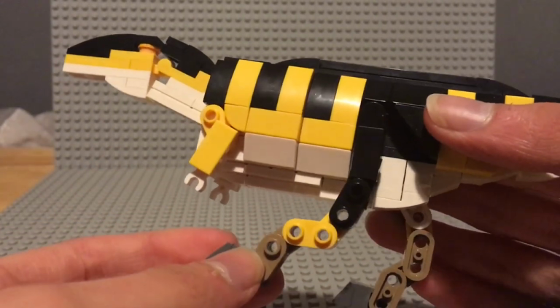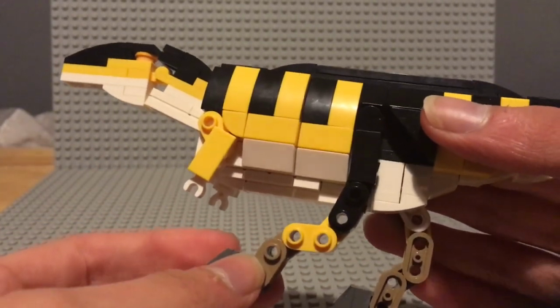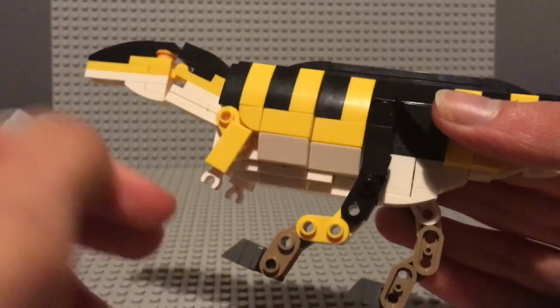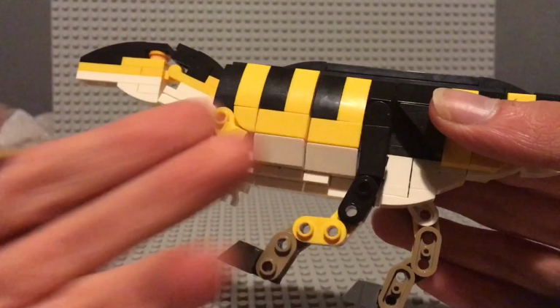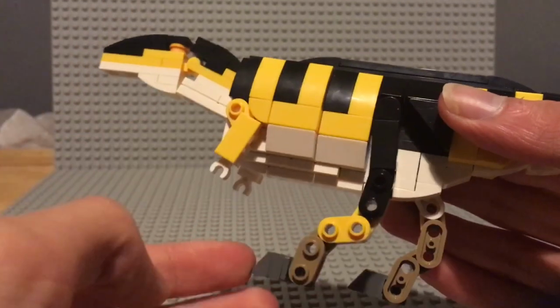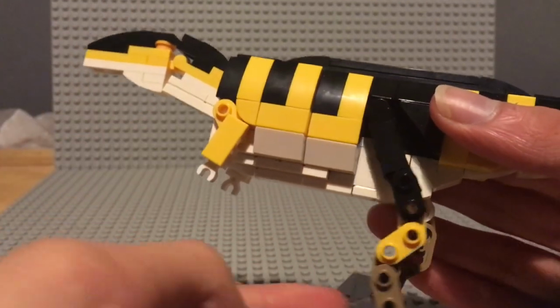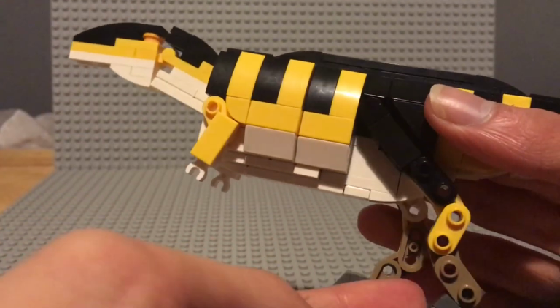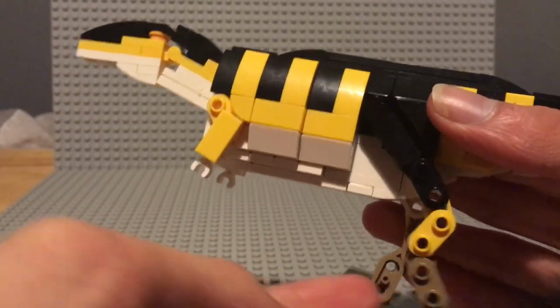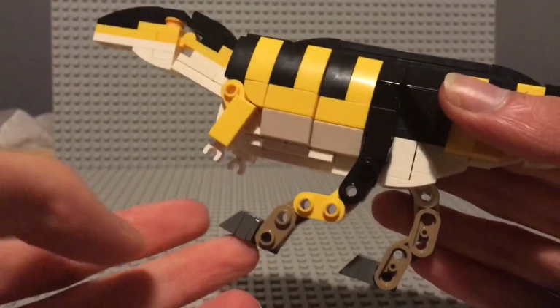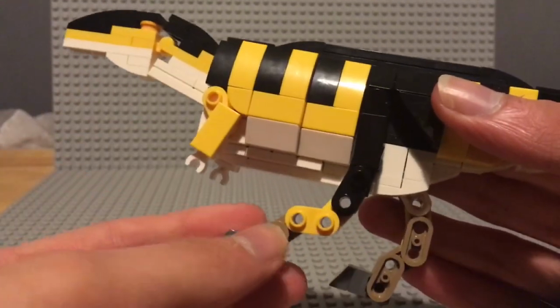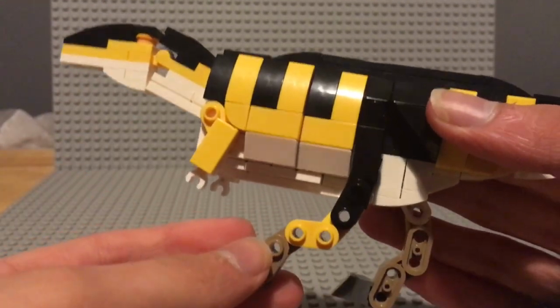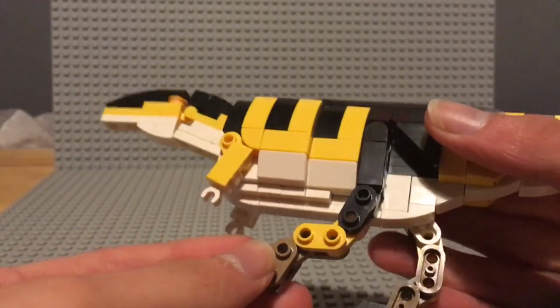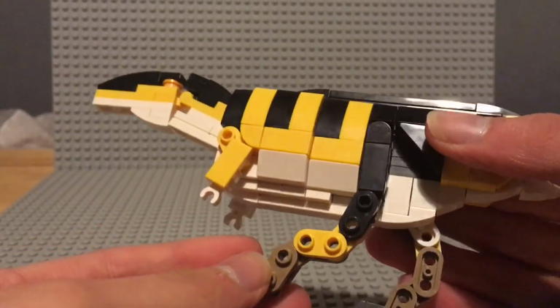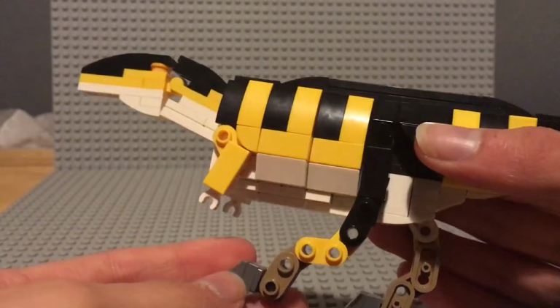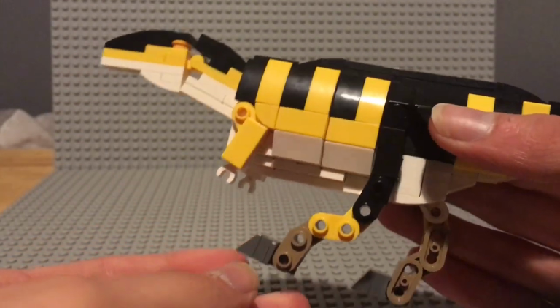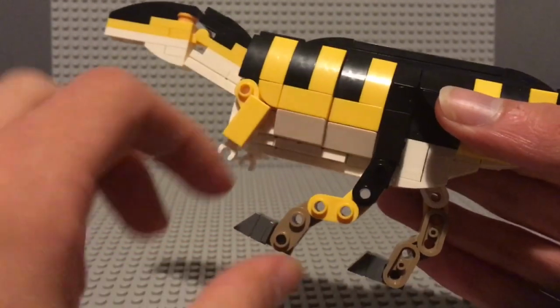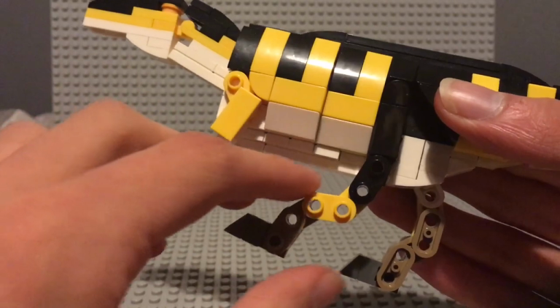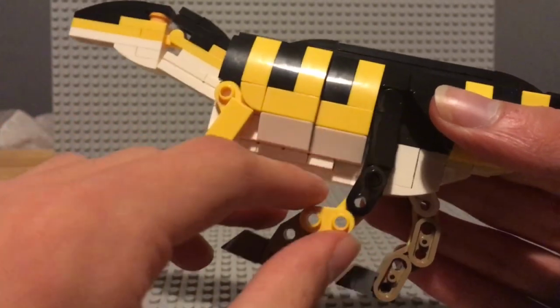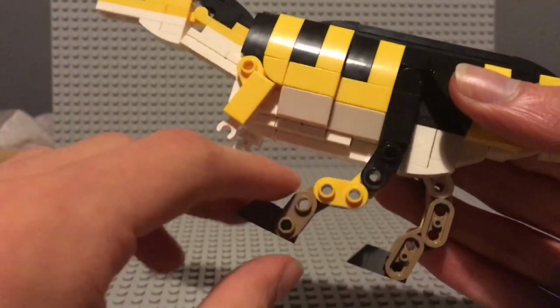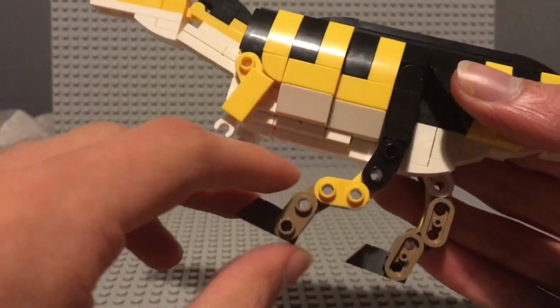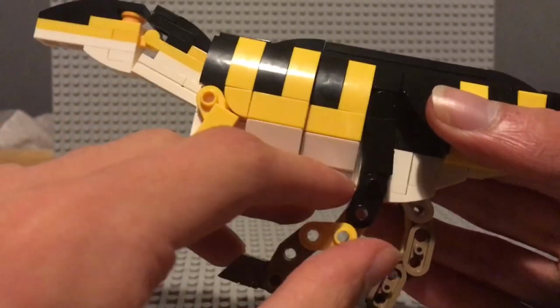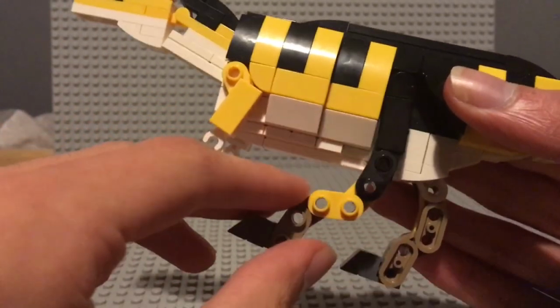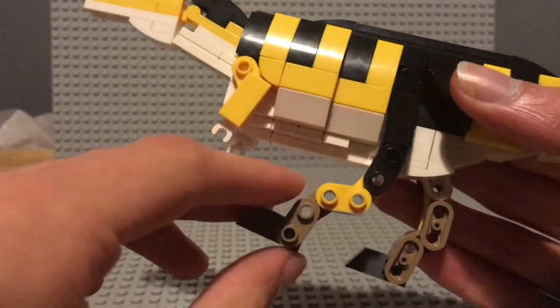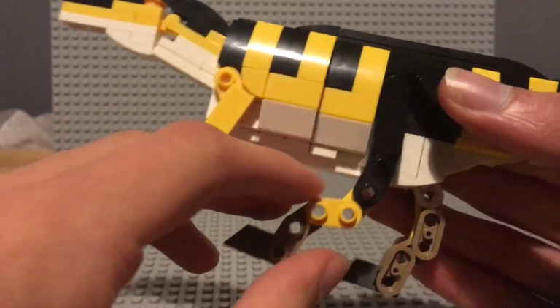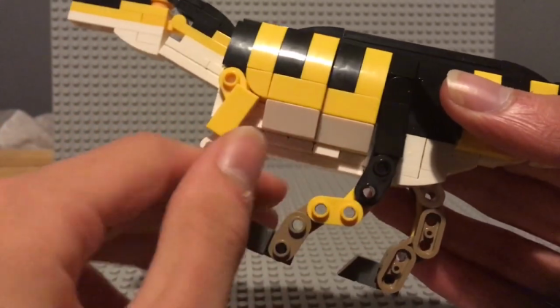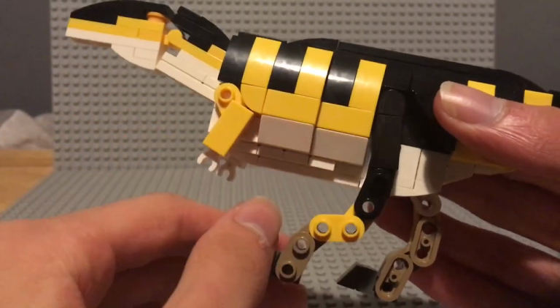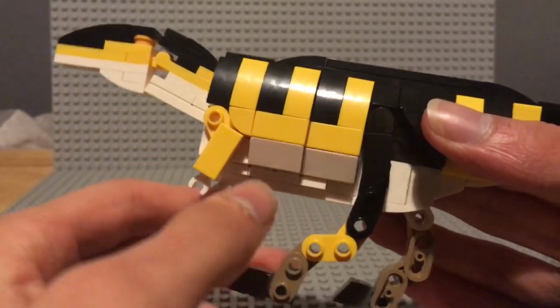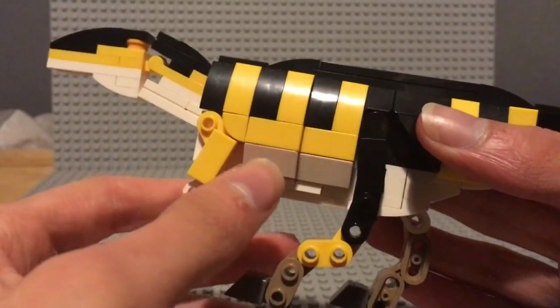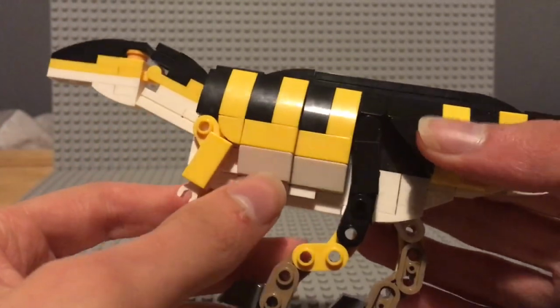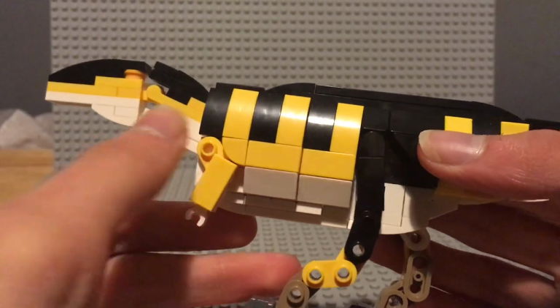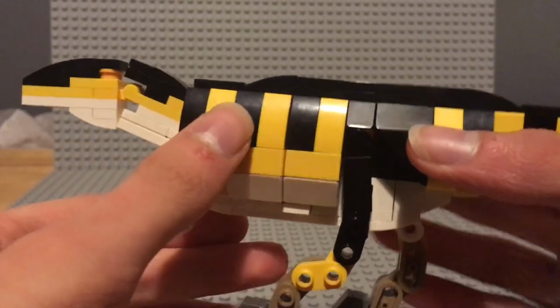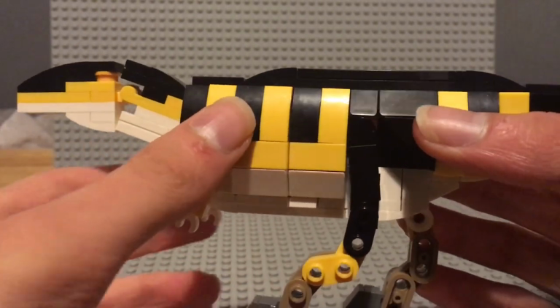Speaking of the legs — the articulation. There's a rotation at the hip, and it's all articulated from the knee down. That does leave quite a few gaps, and the result isn't tremendous.